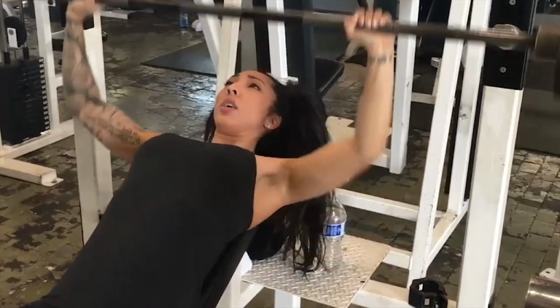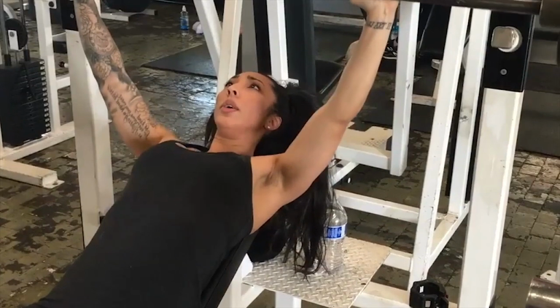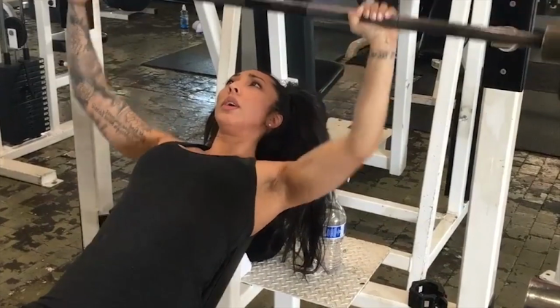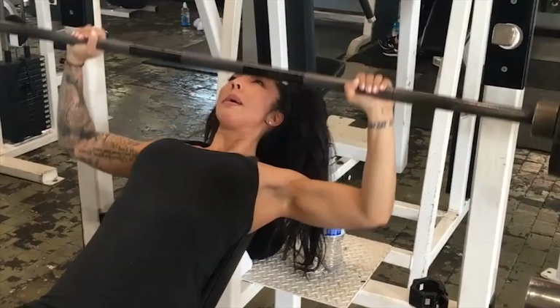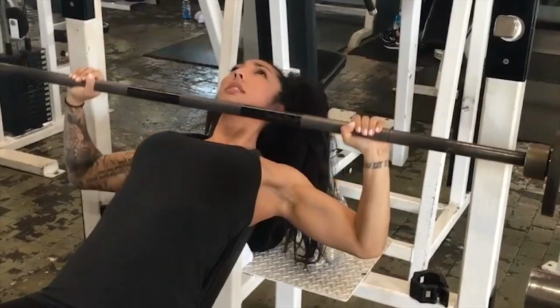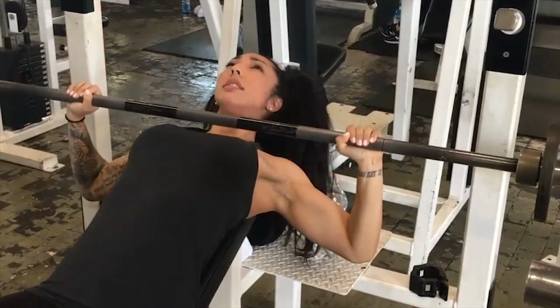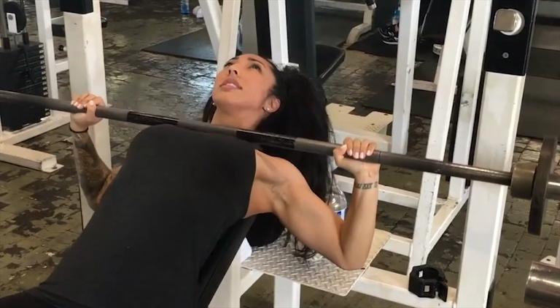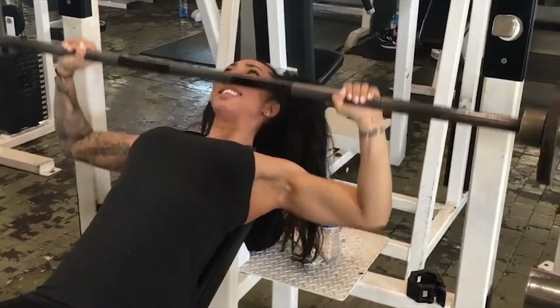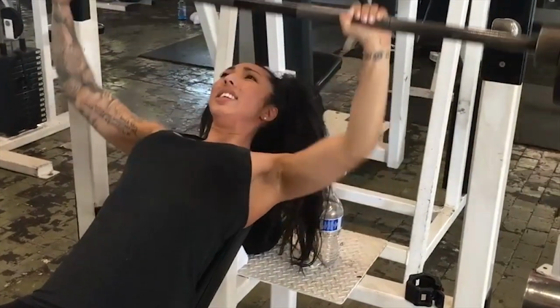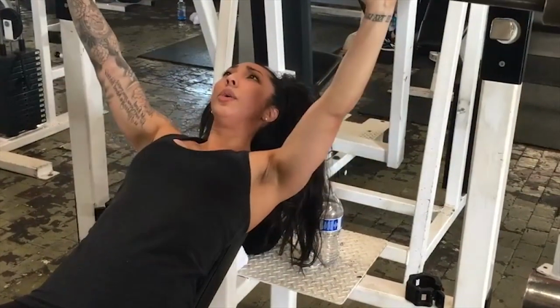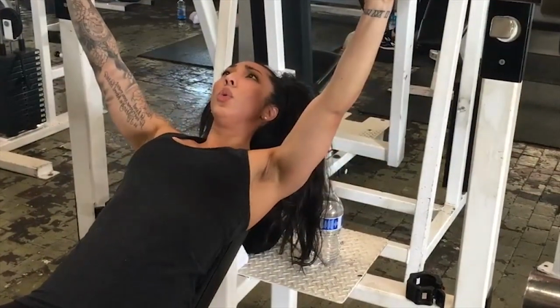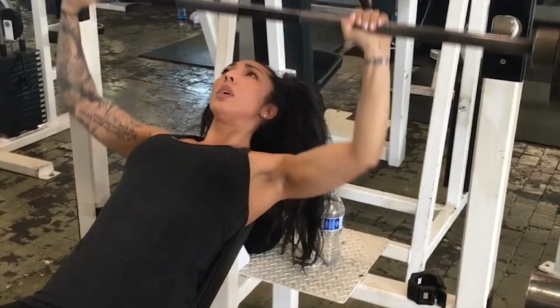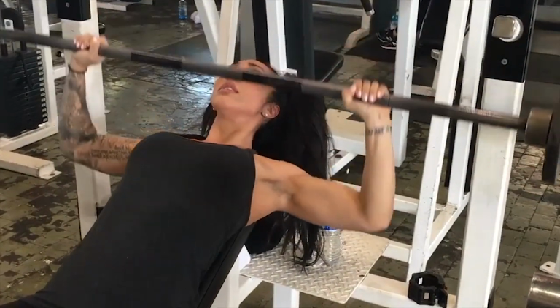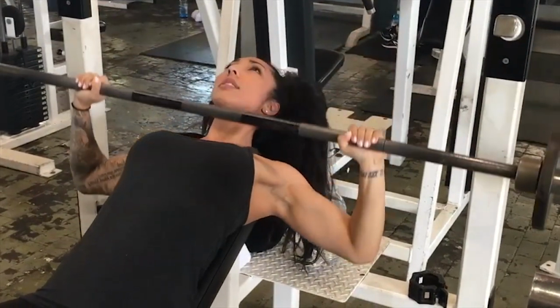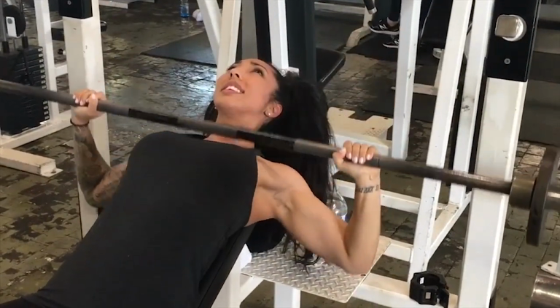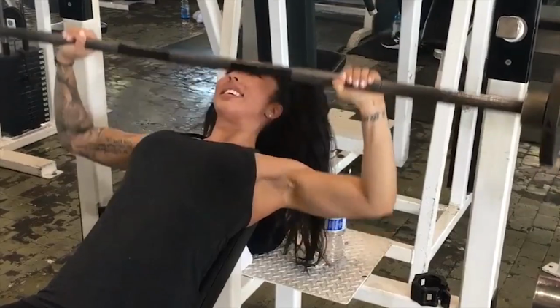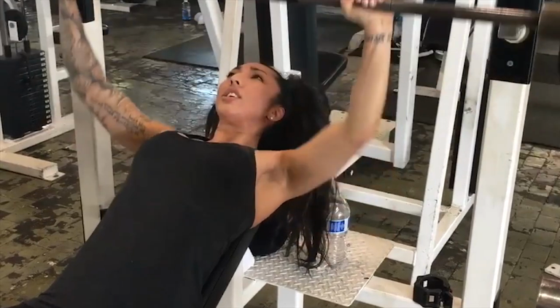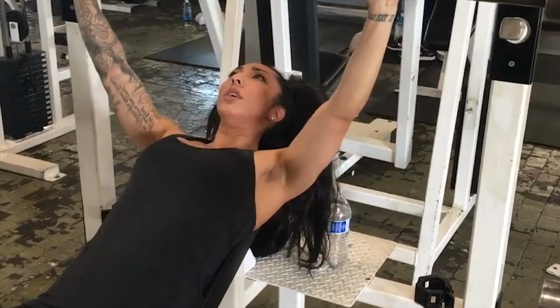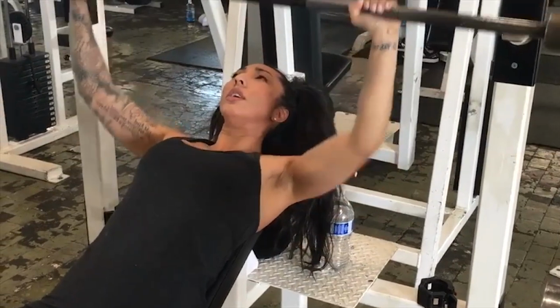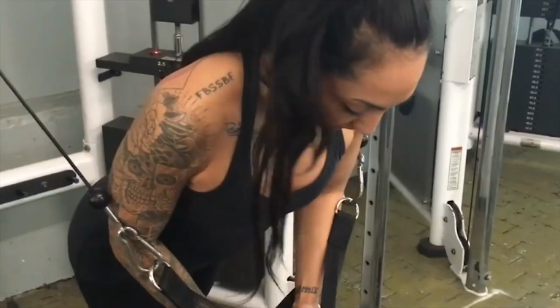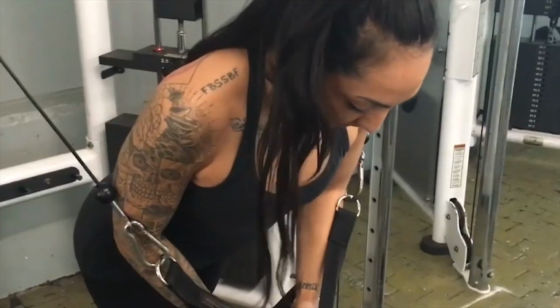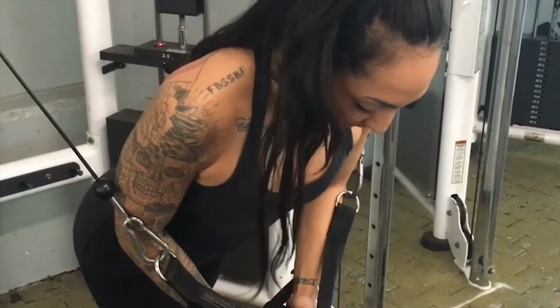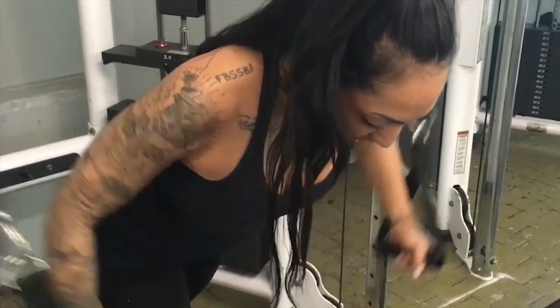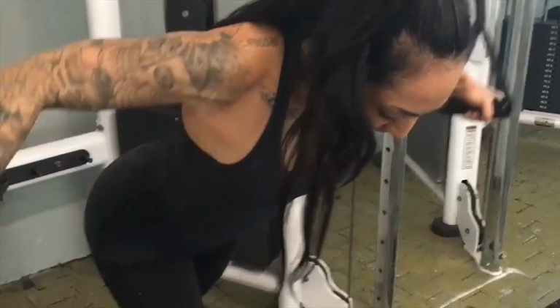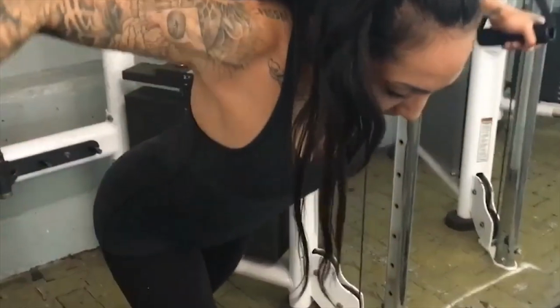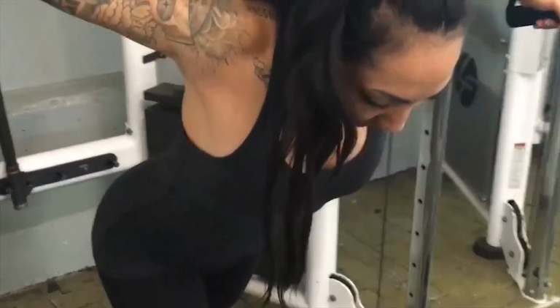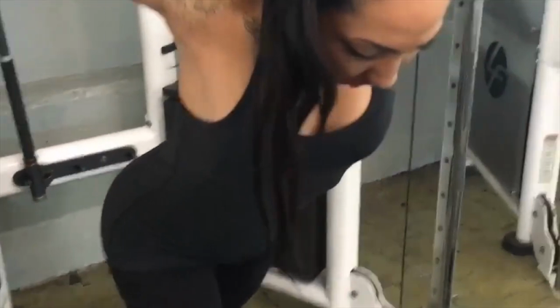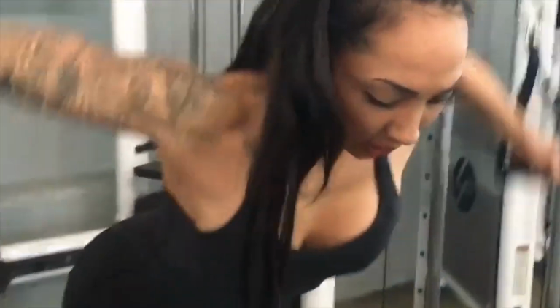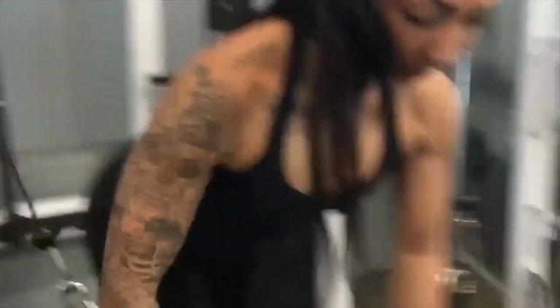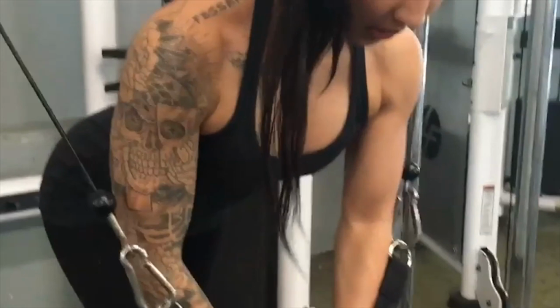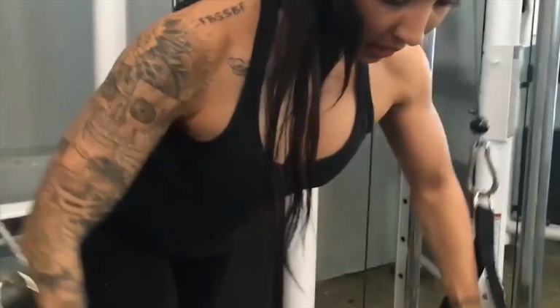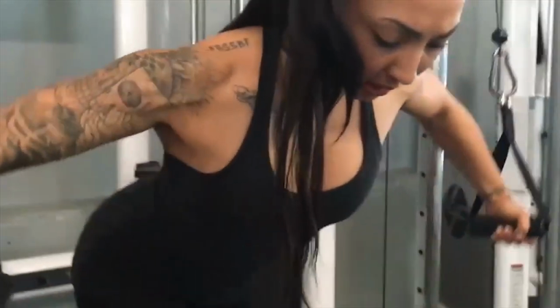Three. Very top of the chest. Eleven. Five. Keep going. Open. Inhale. Come down hard. Exhale. Squeeze the chest.